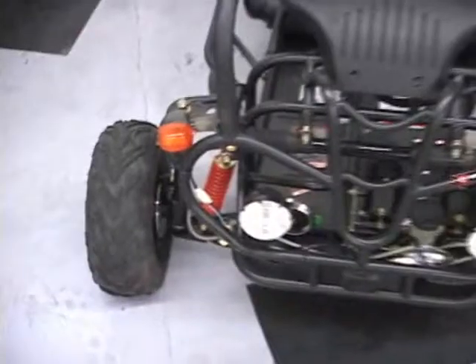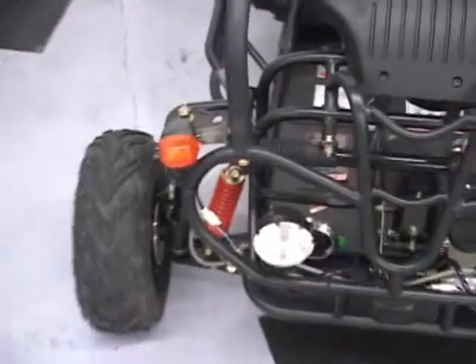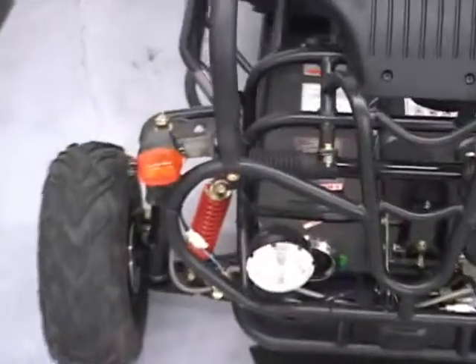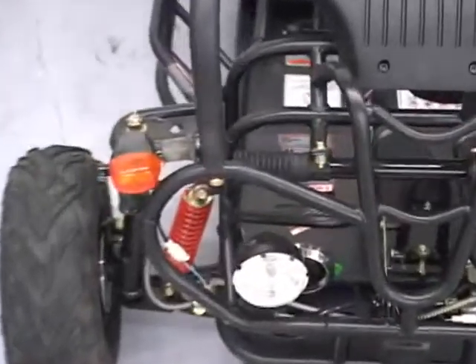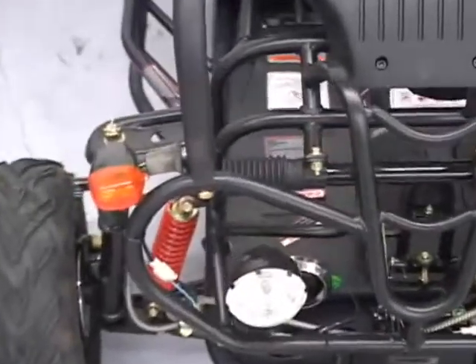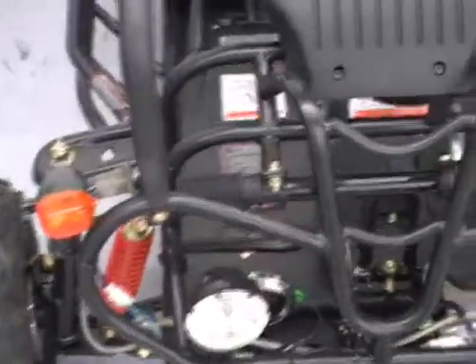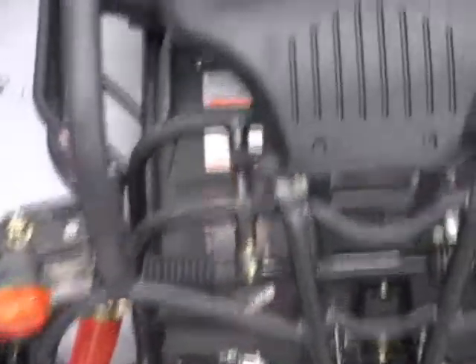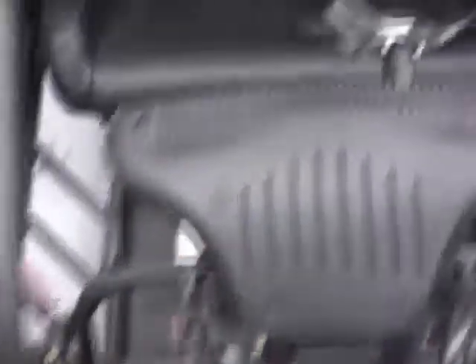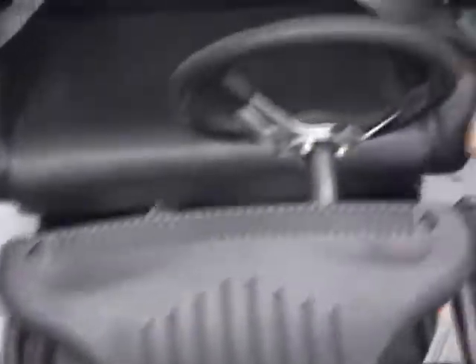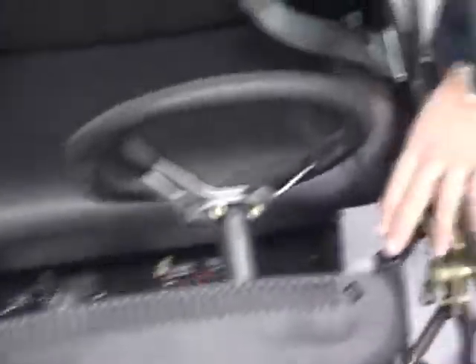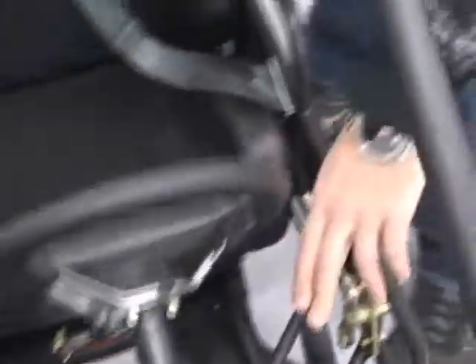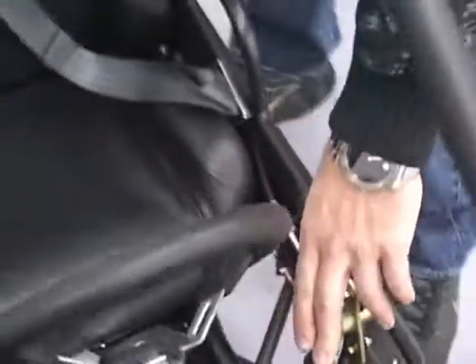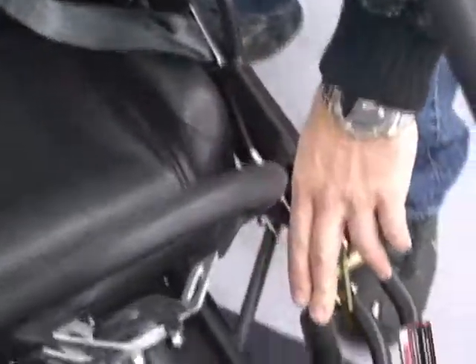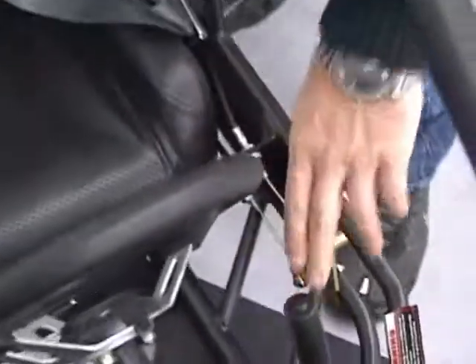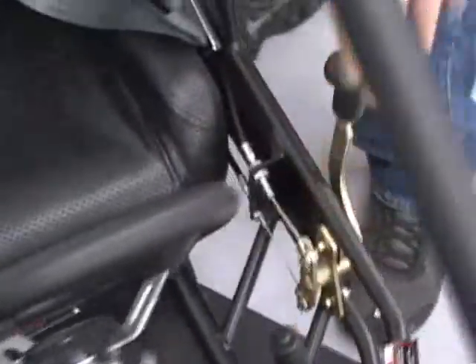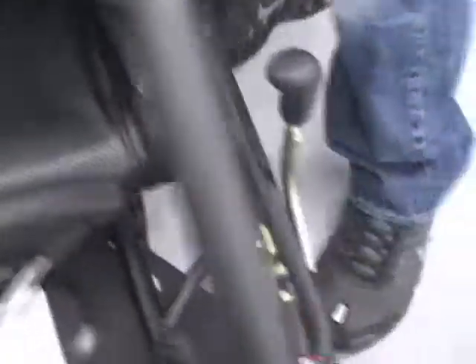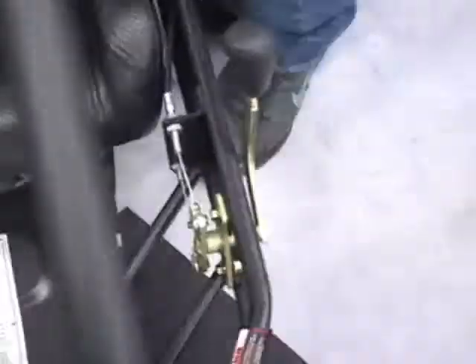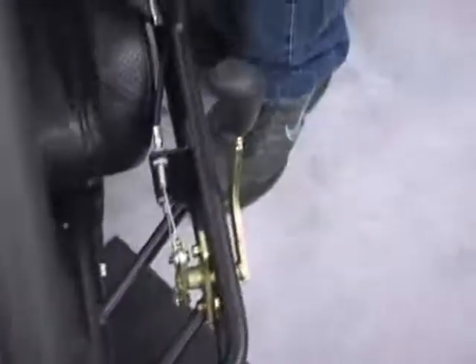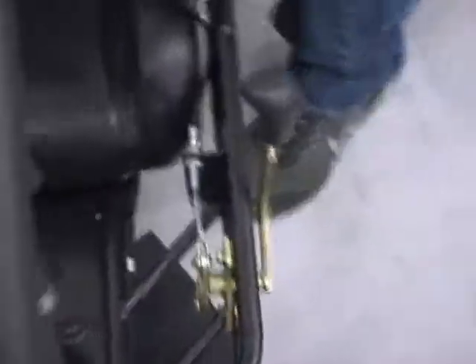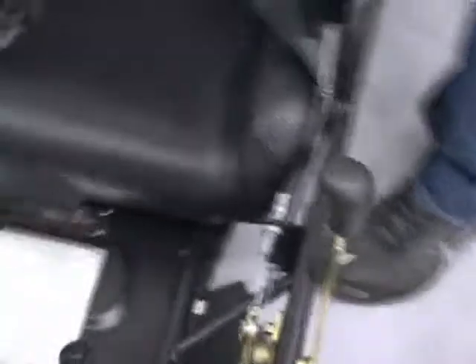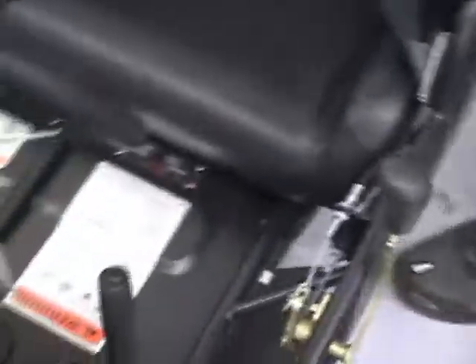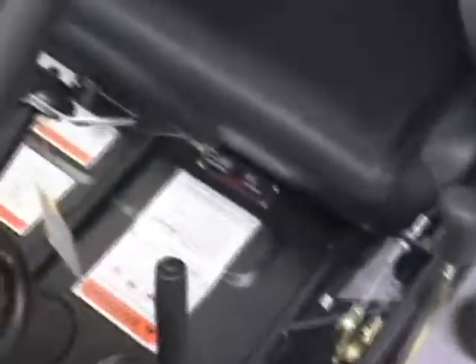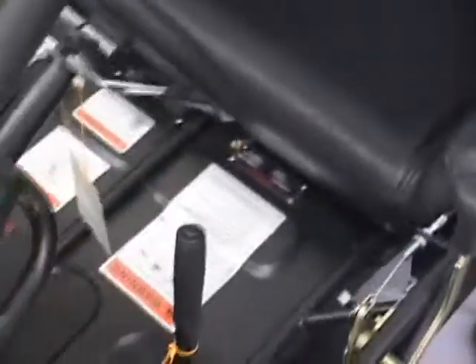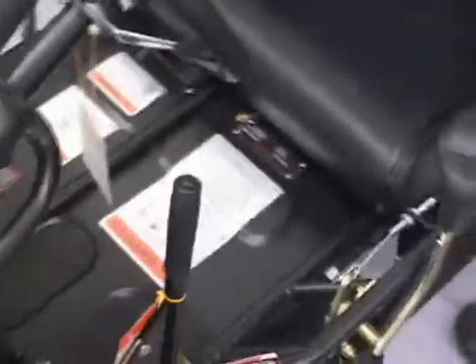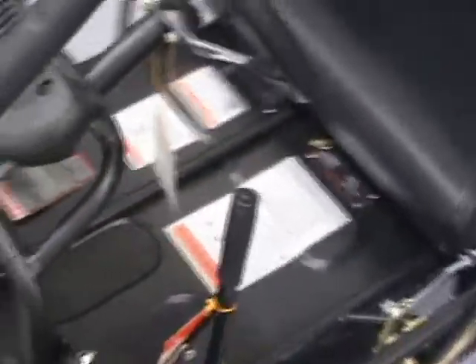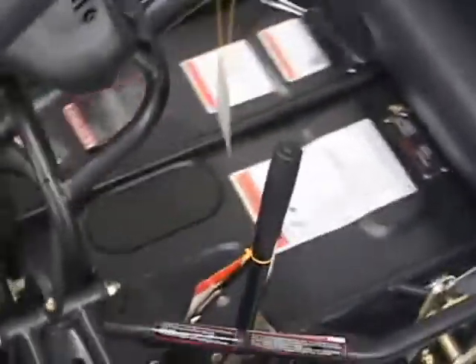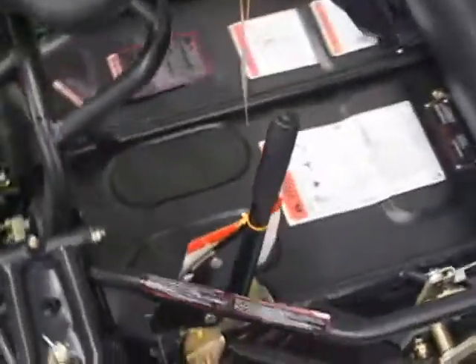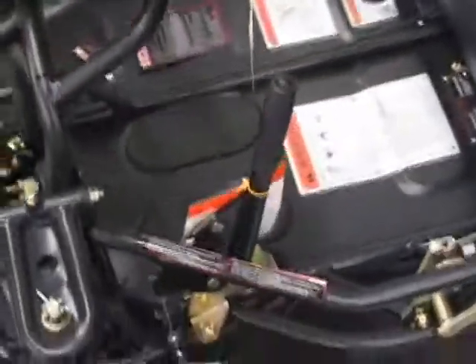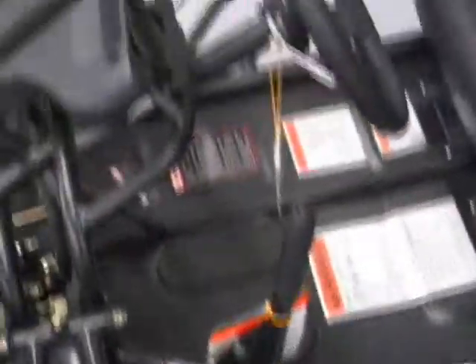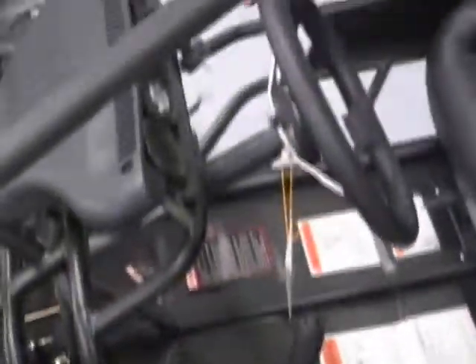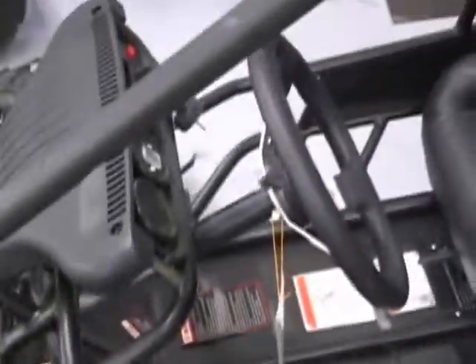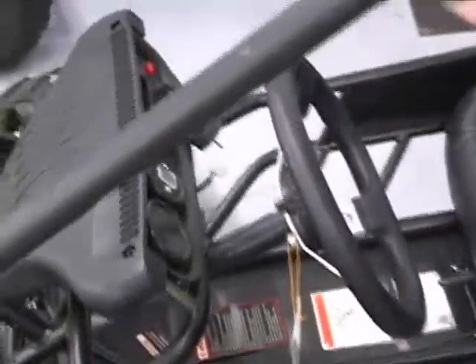You've got your shifter lever right here. You've got your emergency brake lever right here. You've got a little dash indicator light in the front. All your controls with the key system set up here.